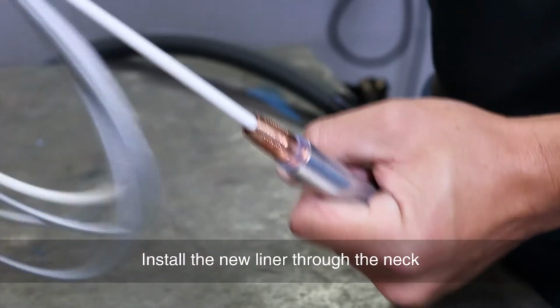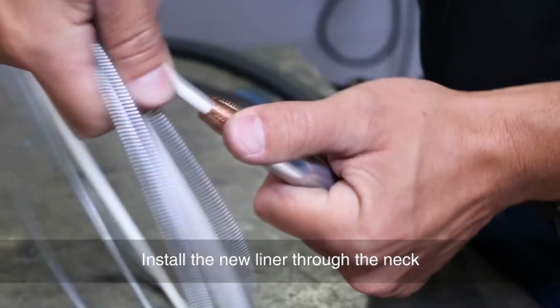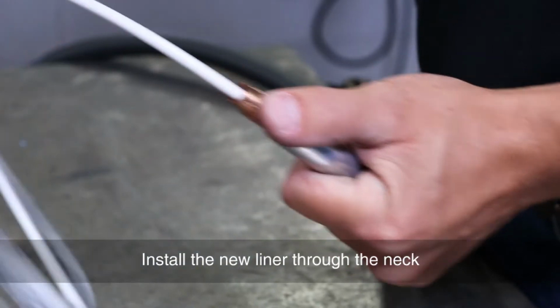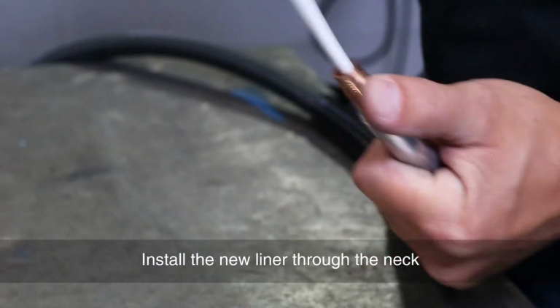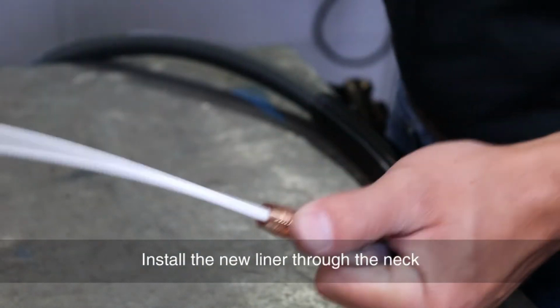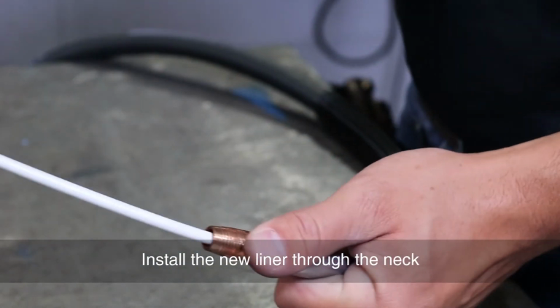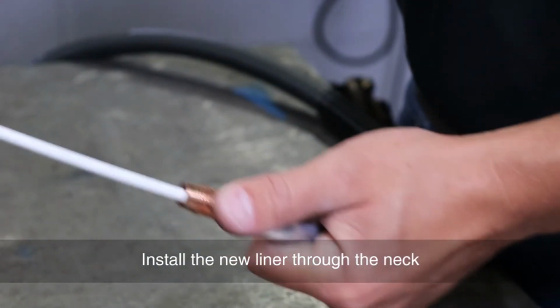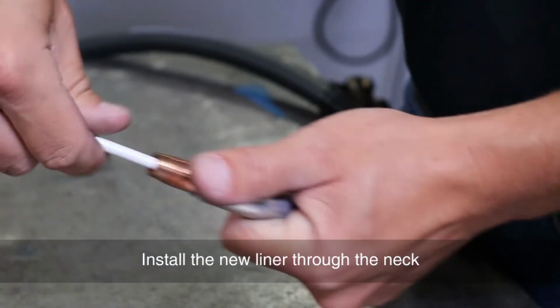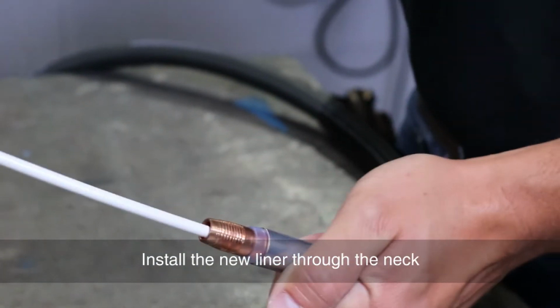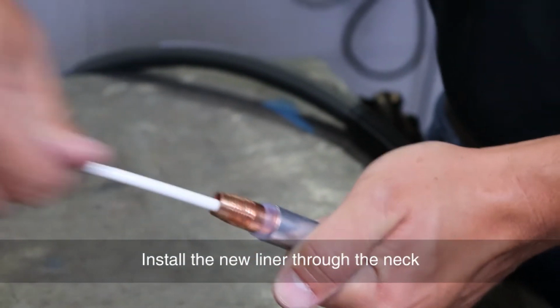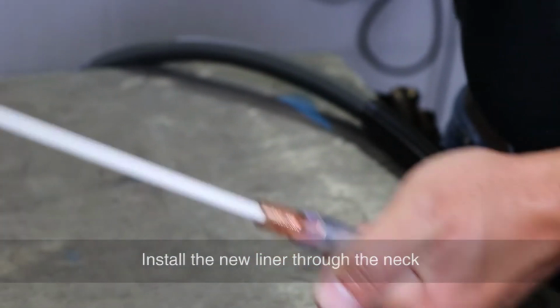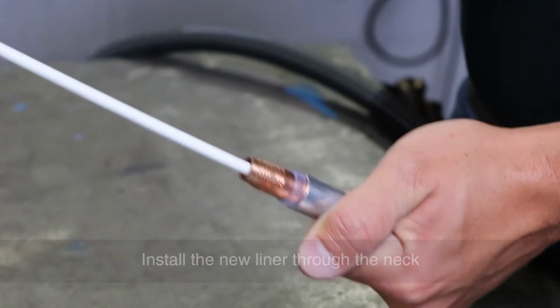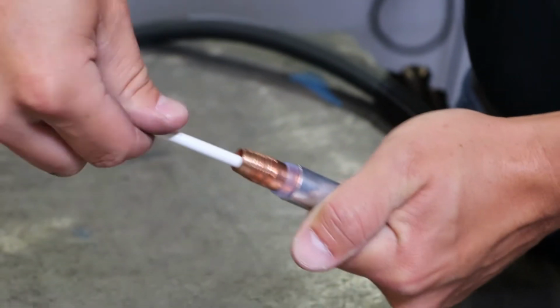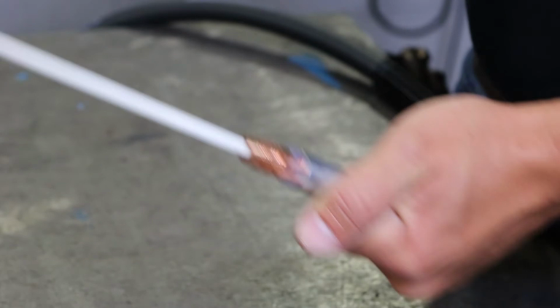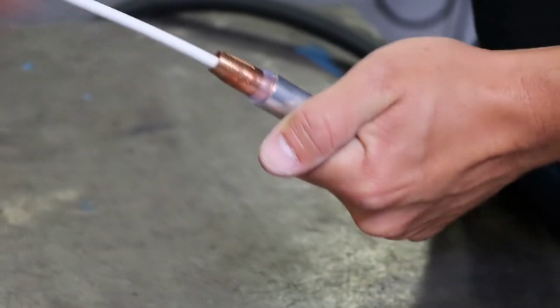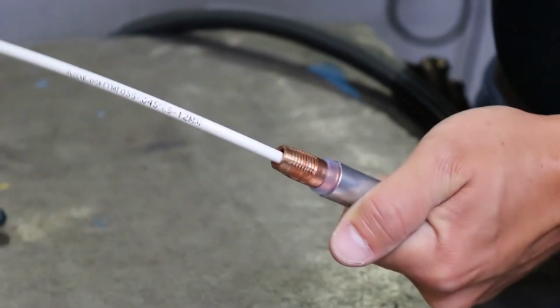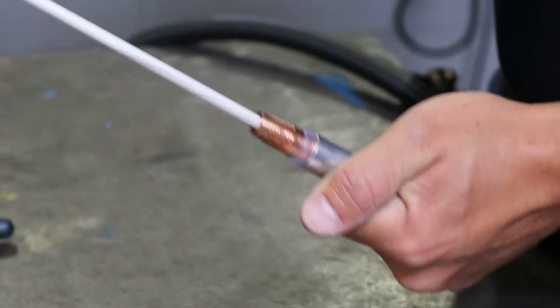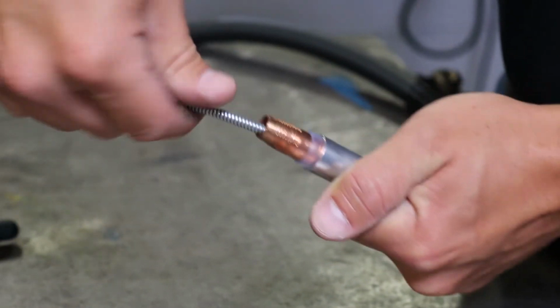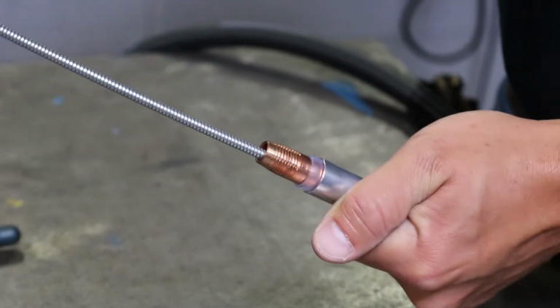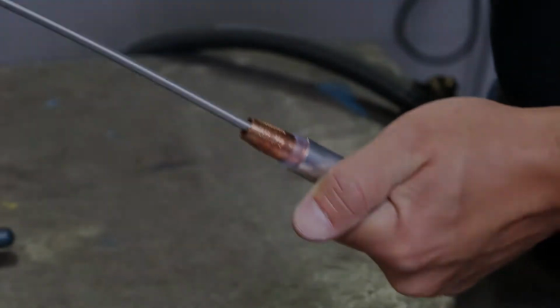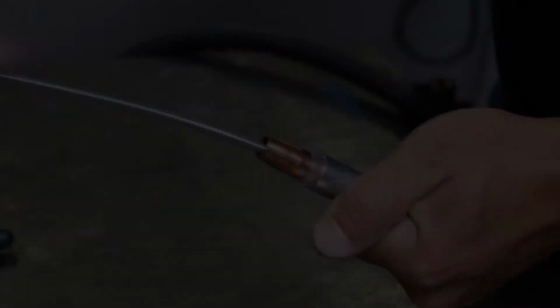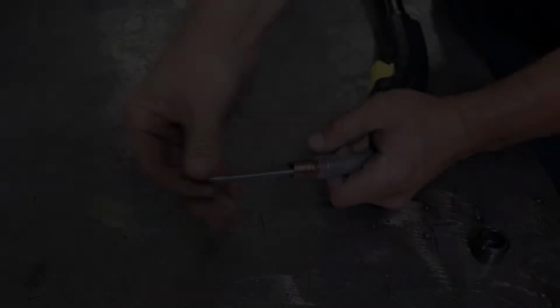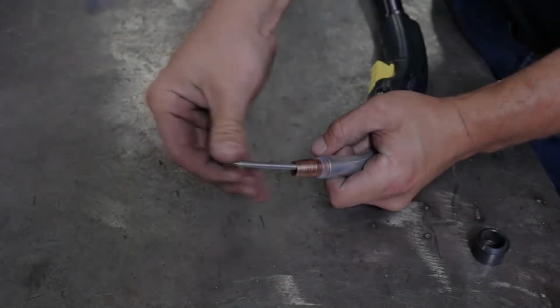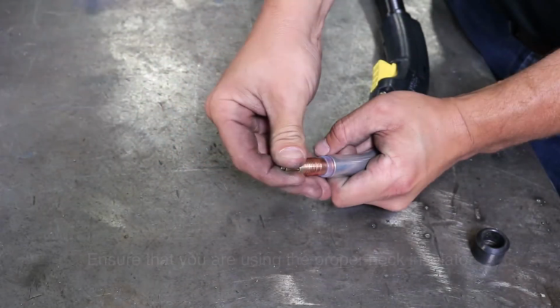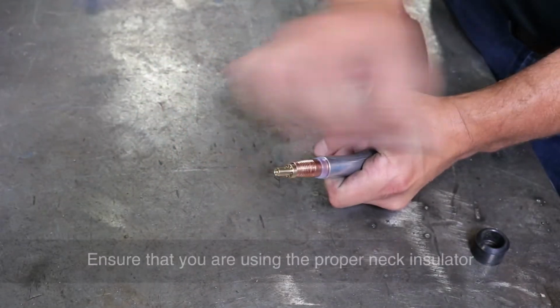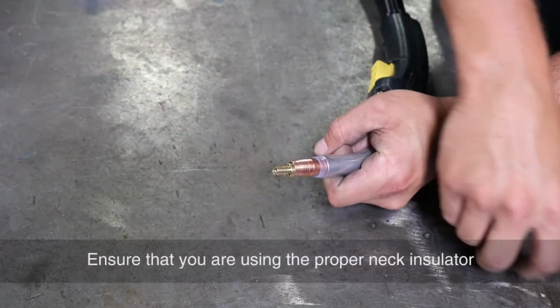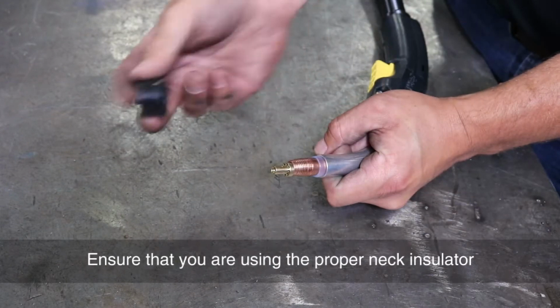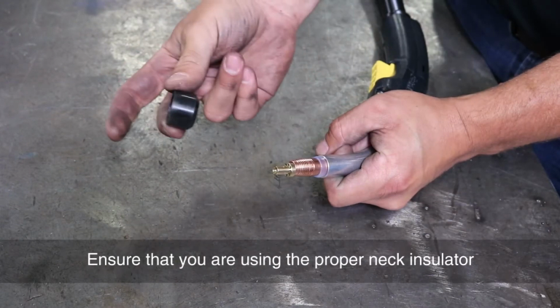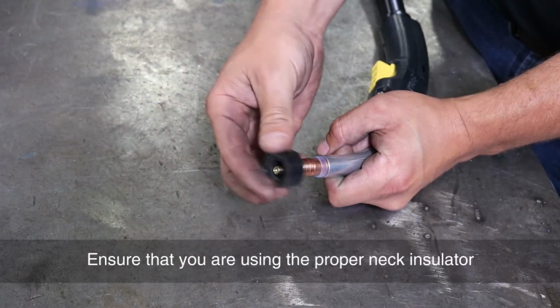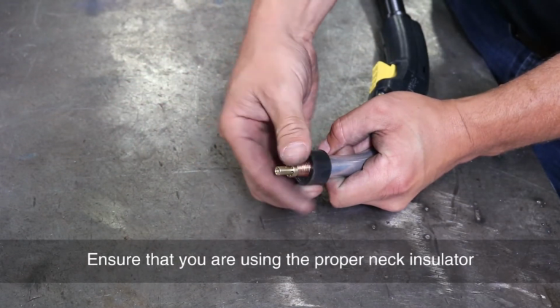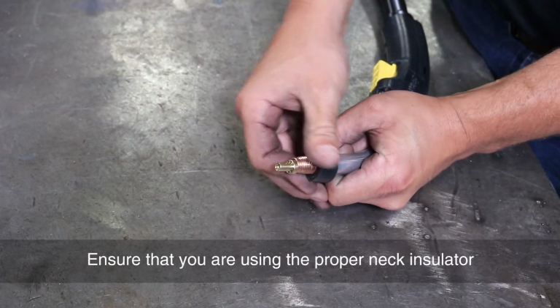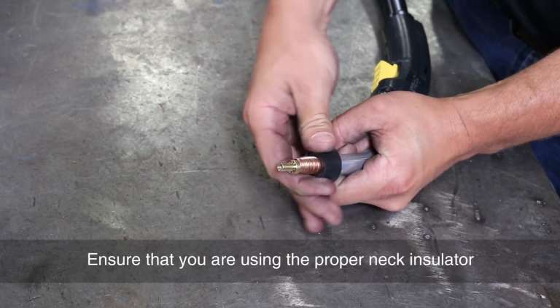Install the new liner through the neck. Ensure that you are using the proper neck insulator.